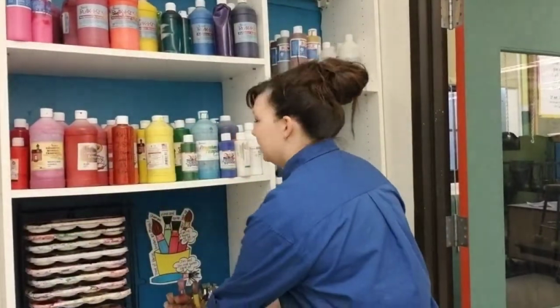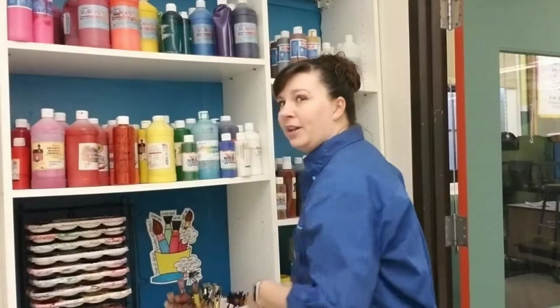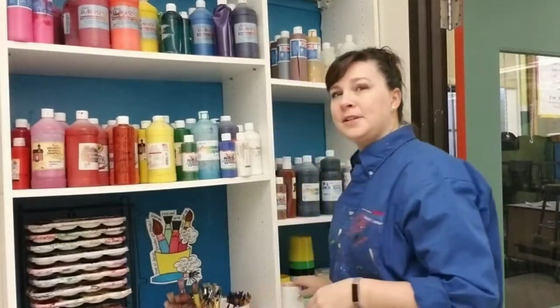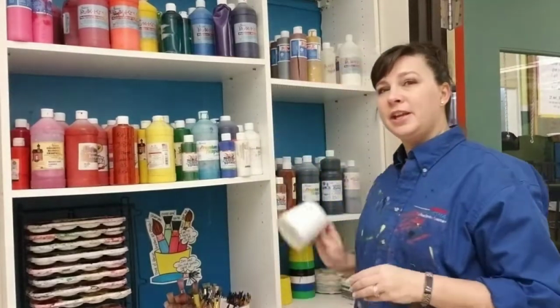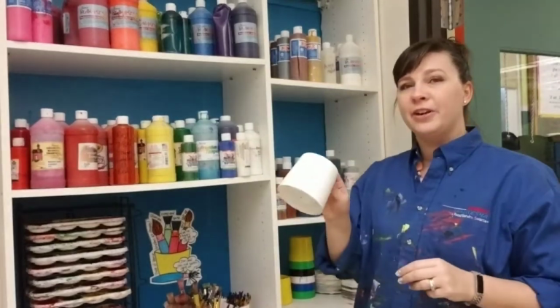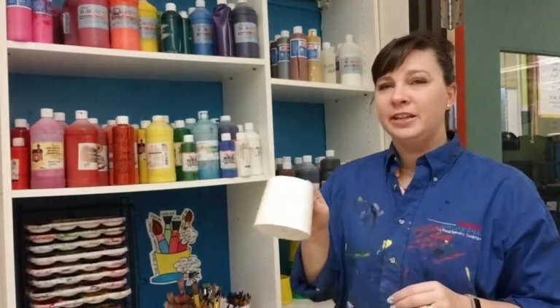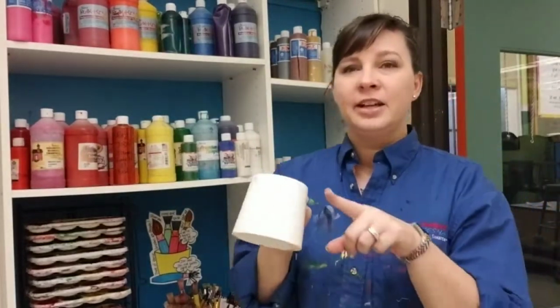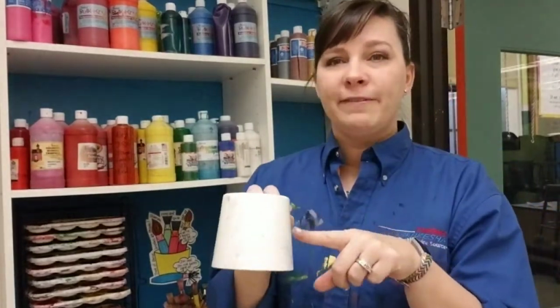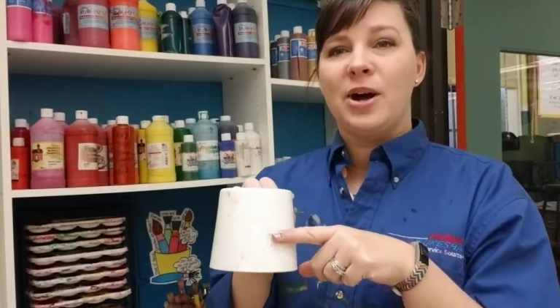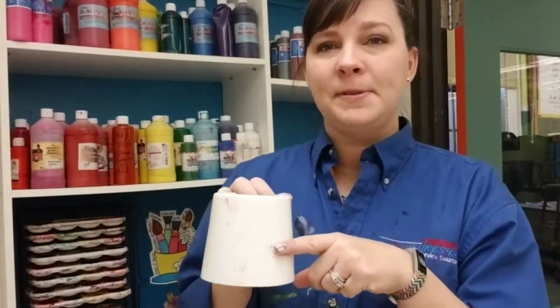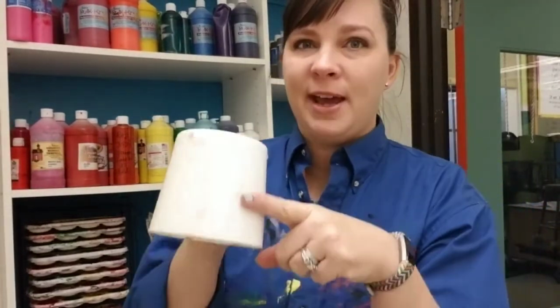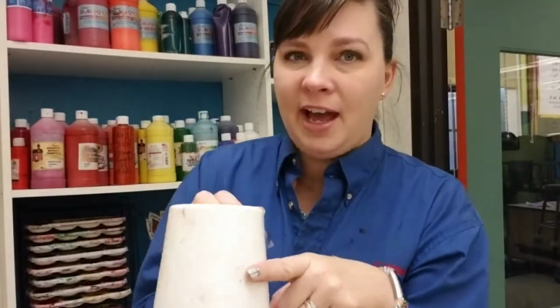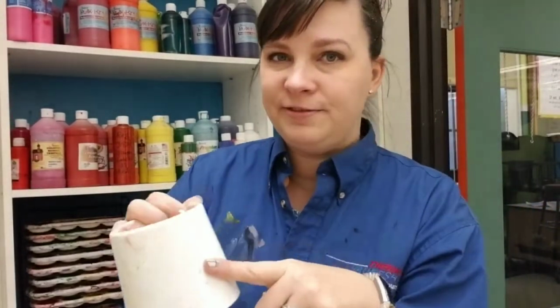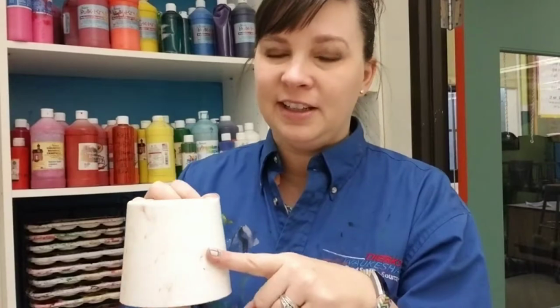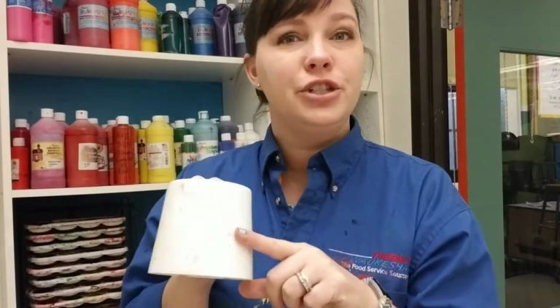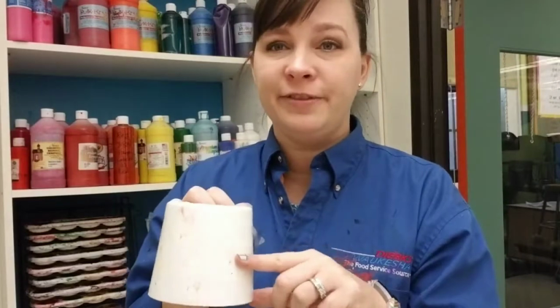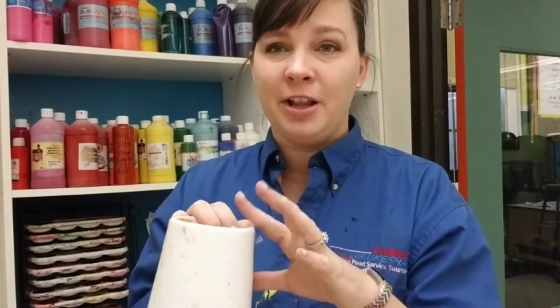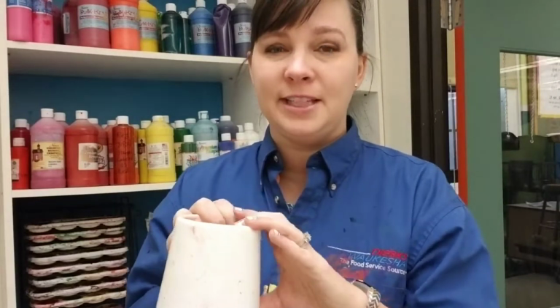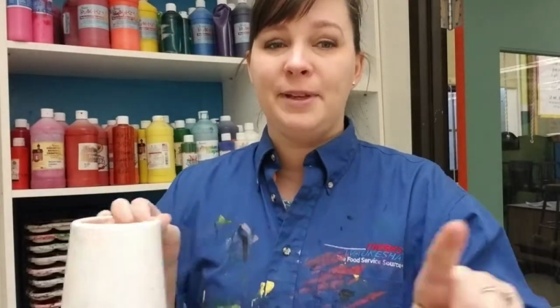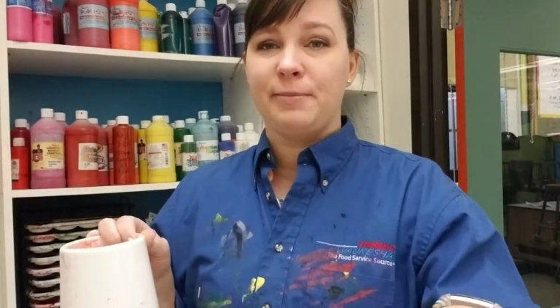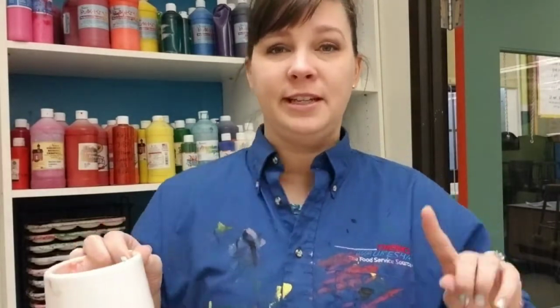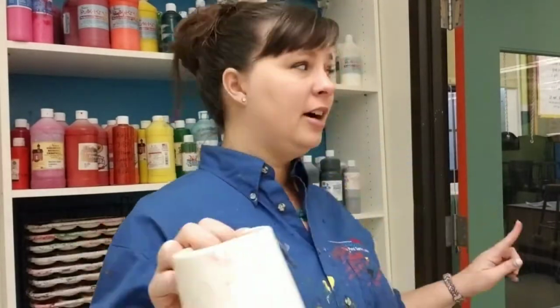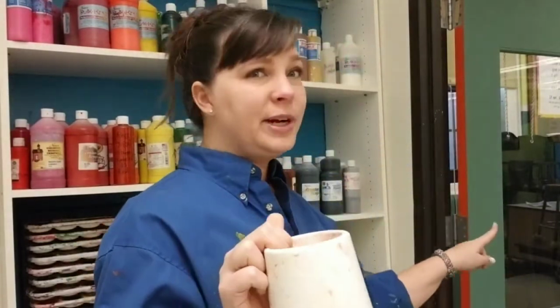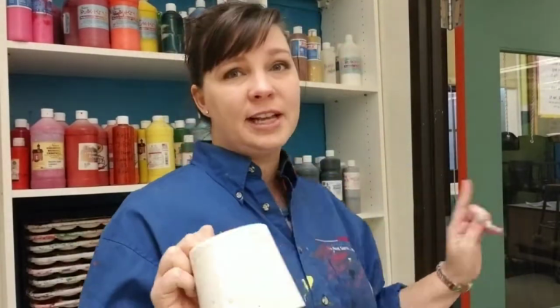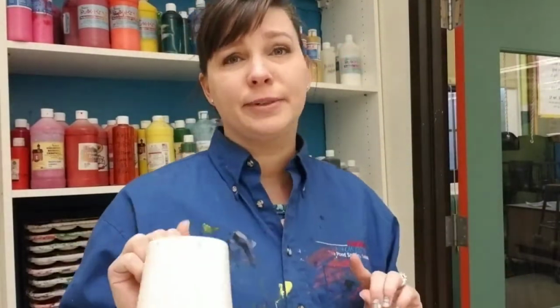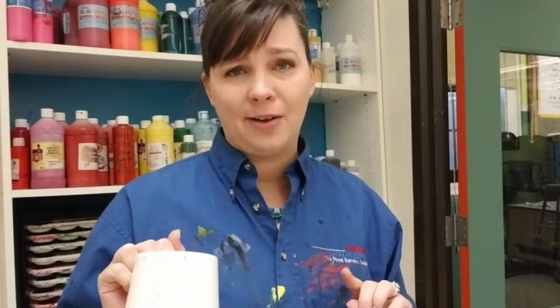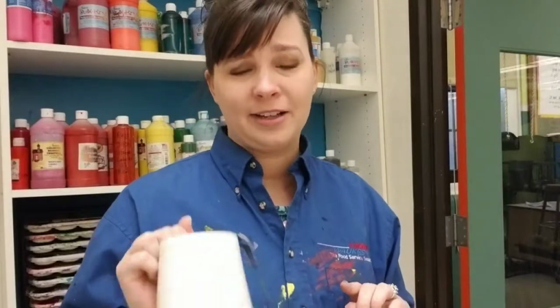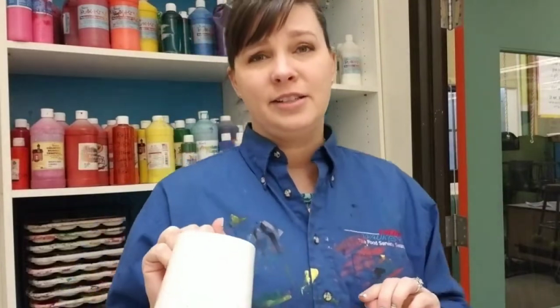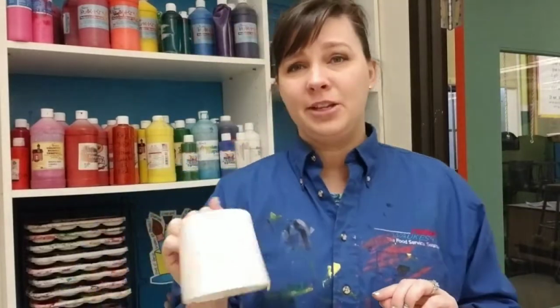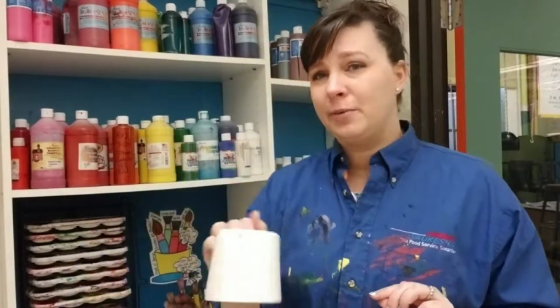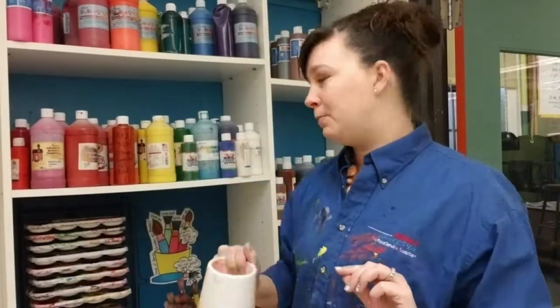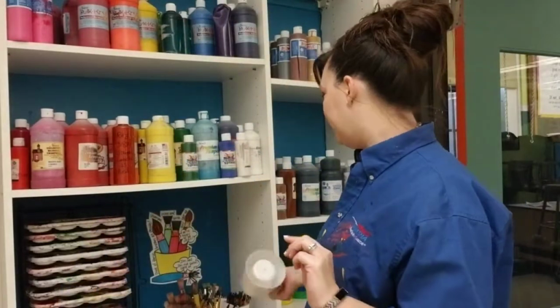The water cups are located over here. When filling water cups, fill them half full. Do not fill them all the way to the top because from the sink all the way up to the classroom is a really long walk, so make sure we're not splooshing around.